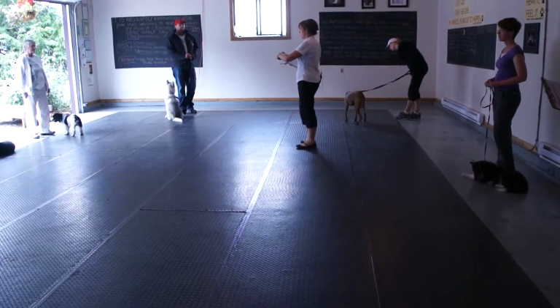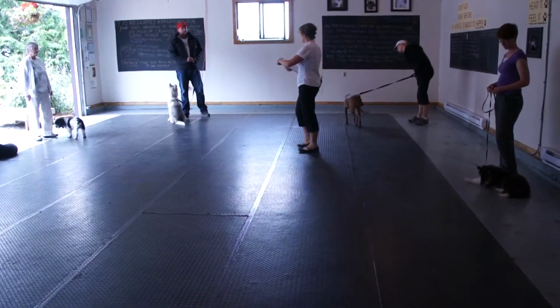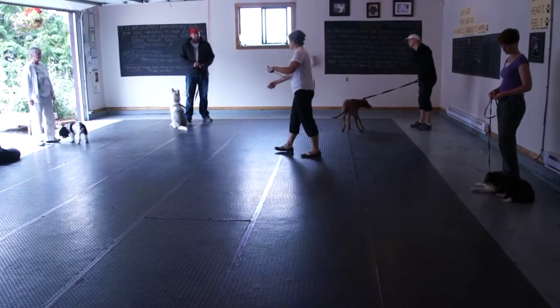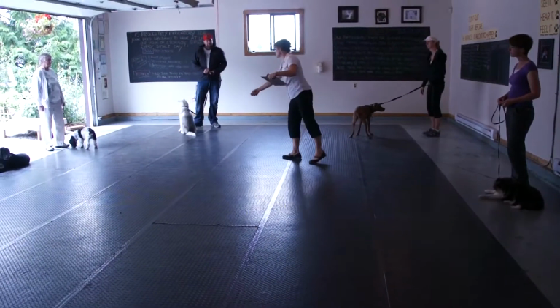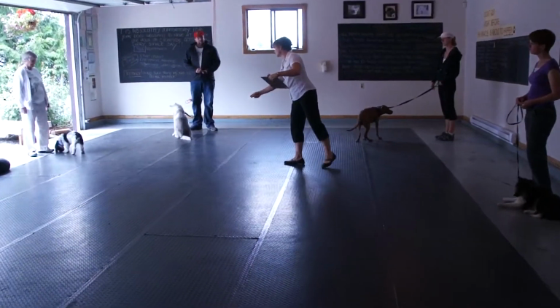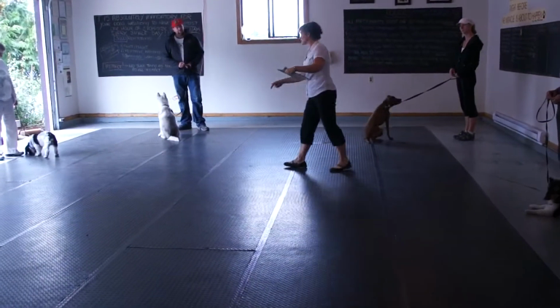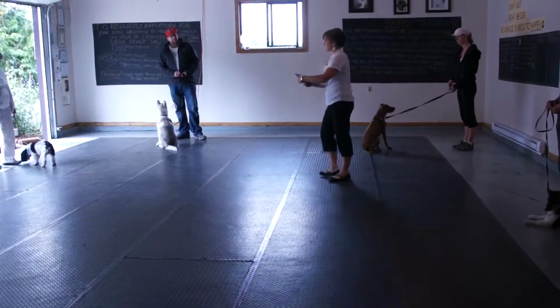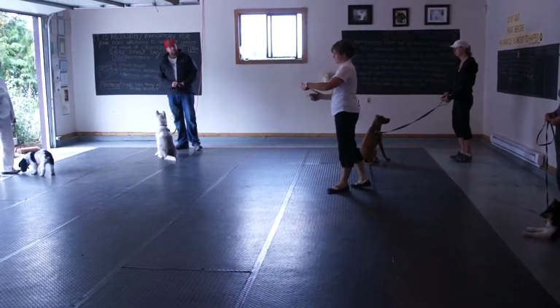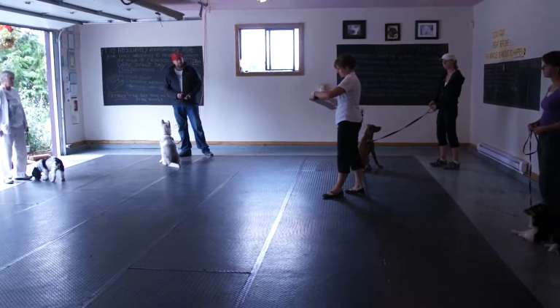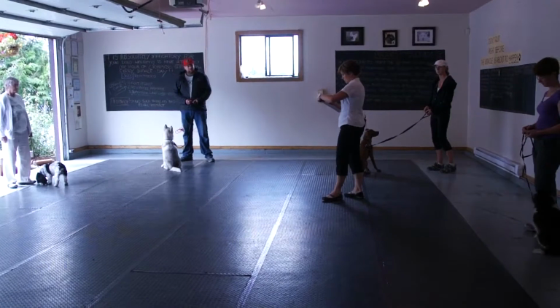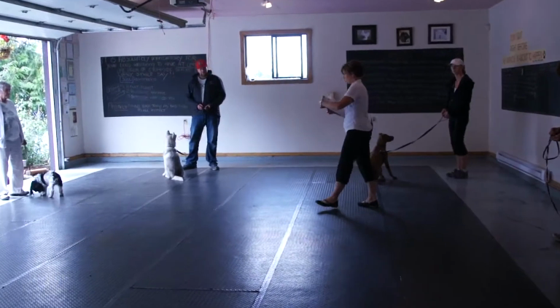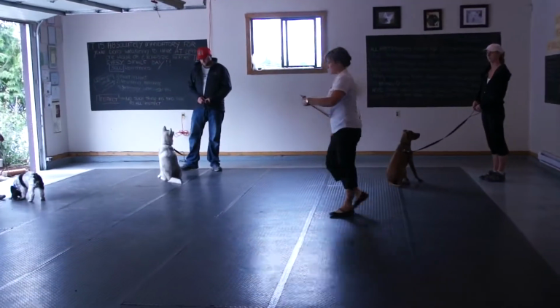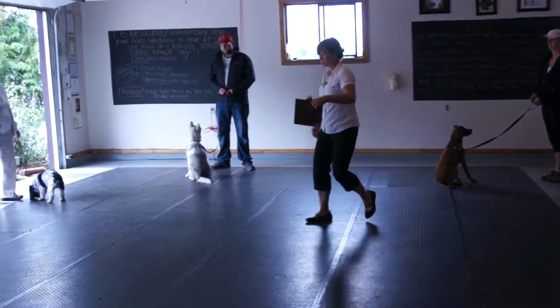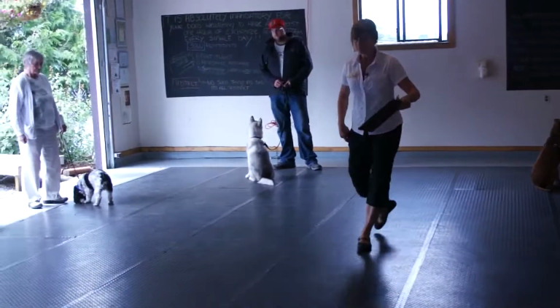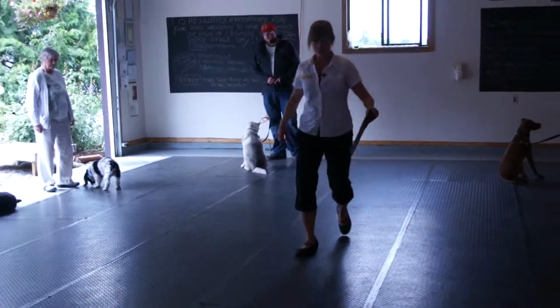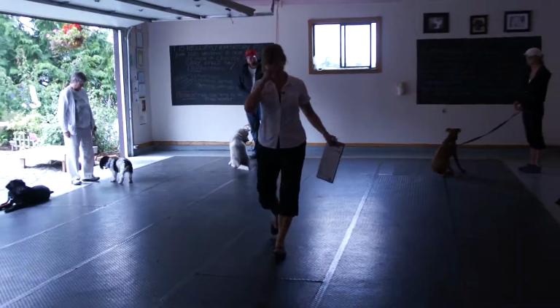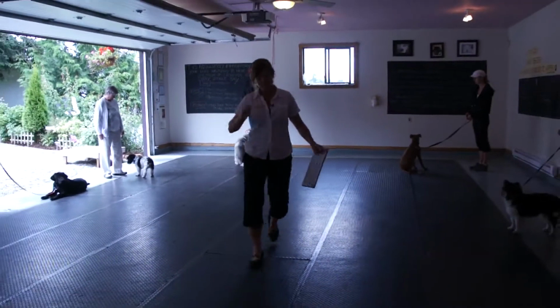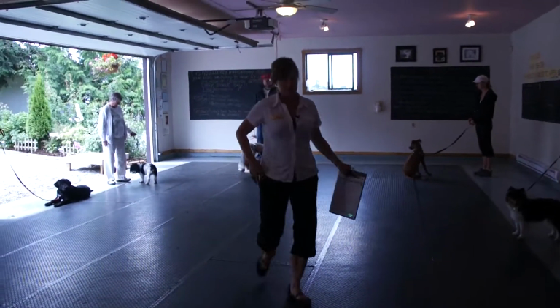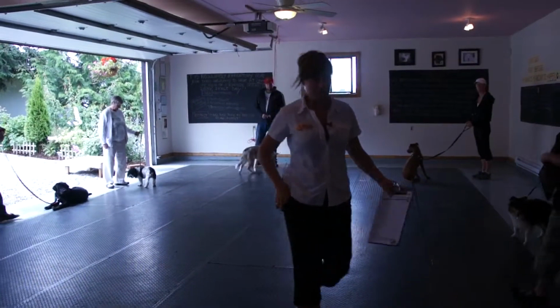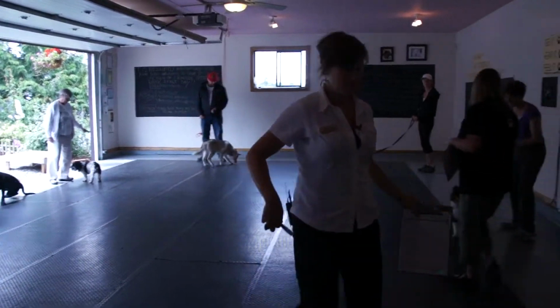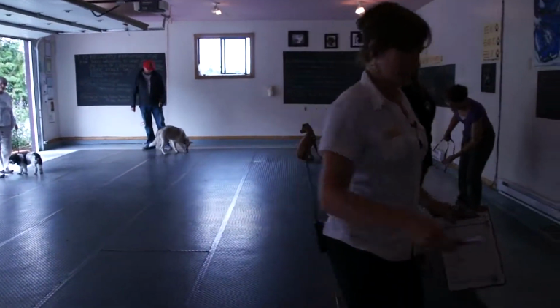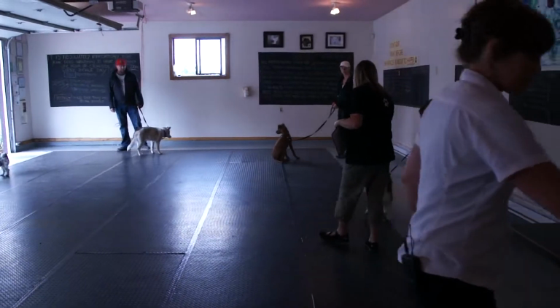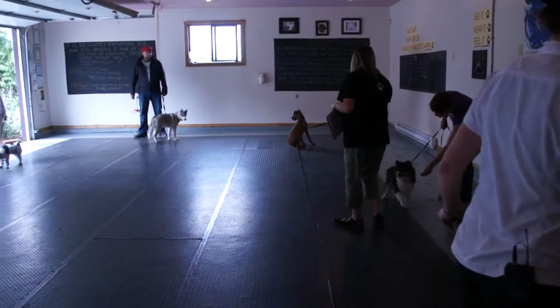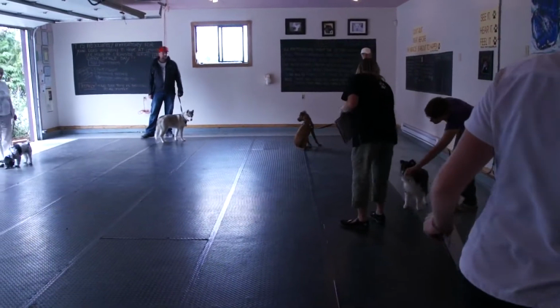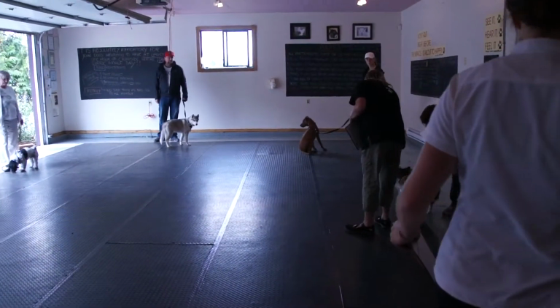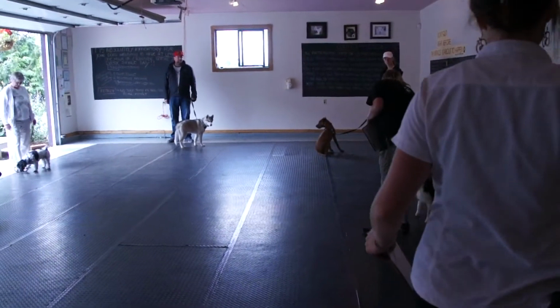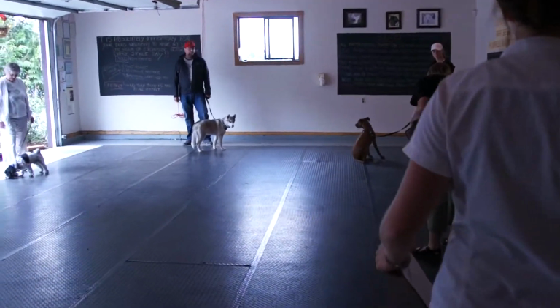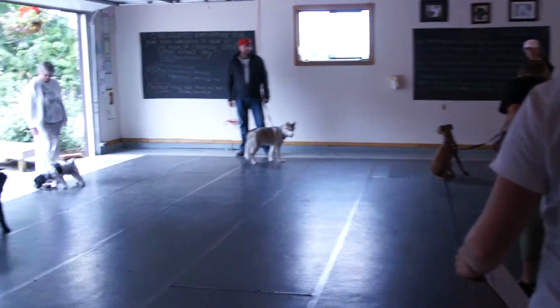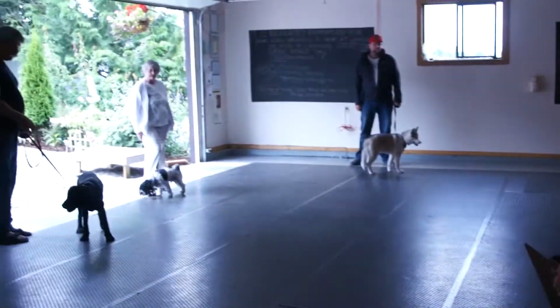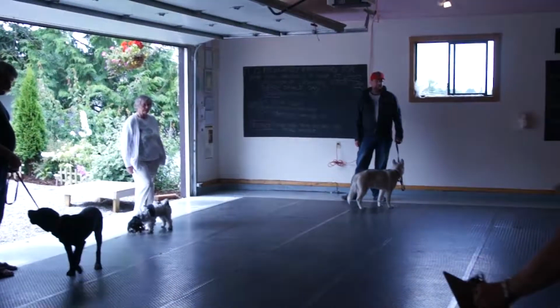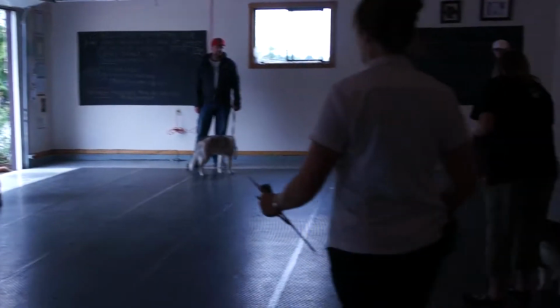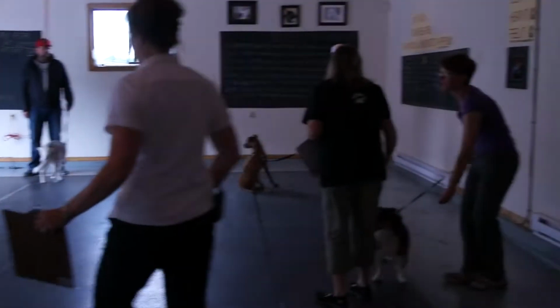You can let them come a little bit to us if you want, and then say leave it. I'm going to give you some treats here. Leave it. You just say it once and deal them back or step in.